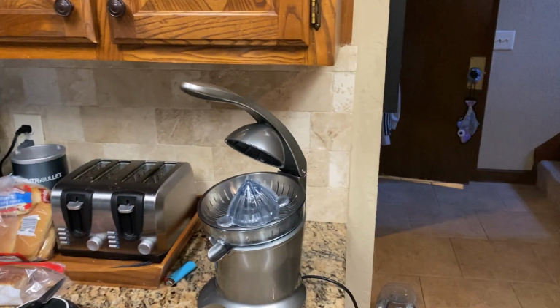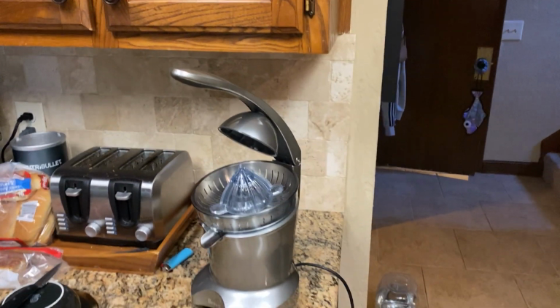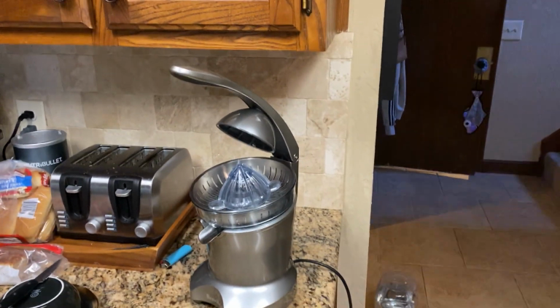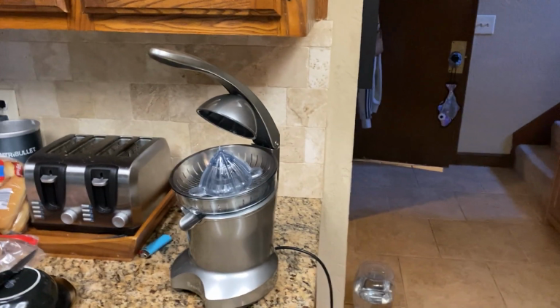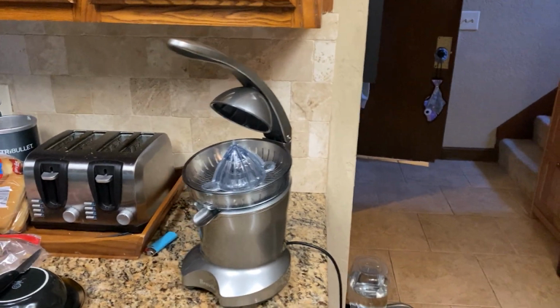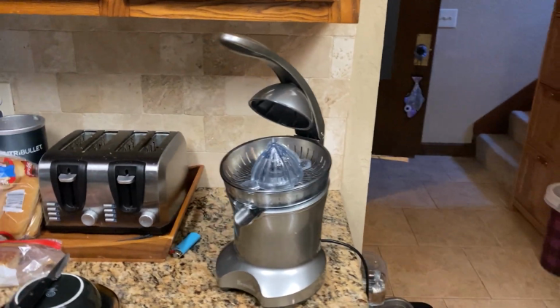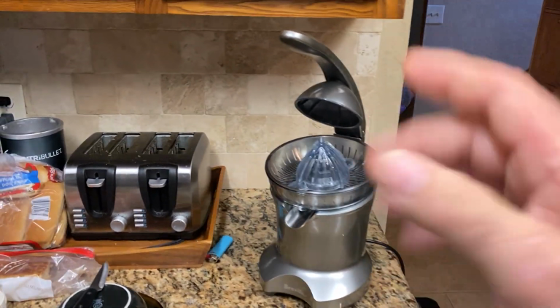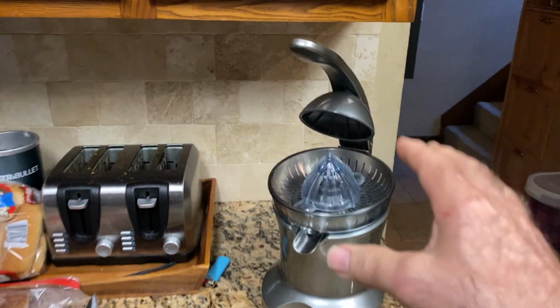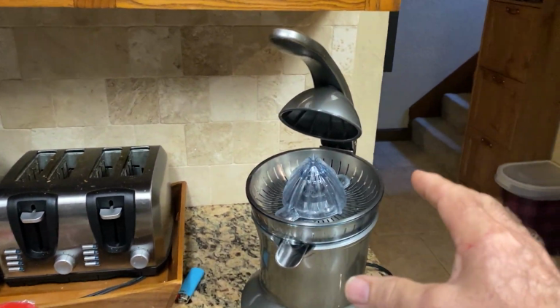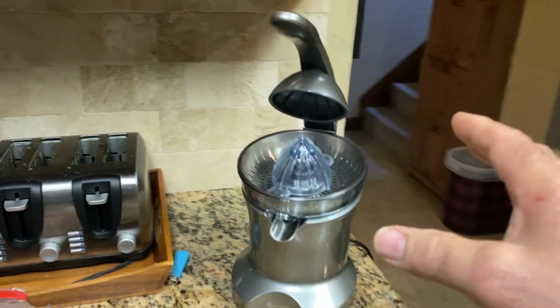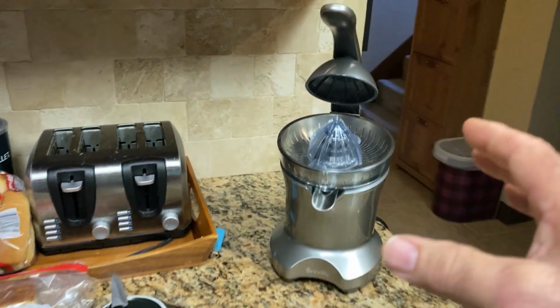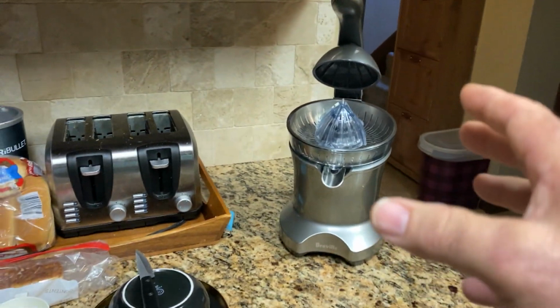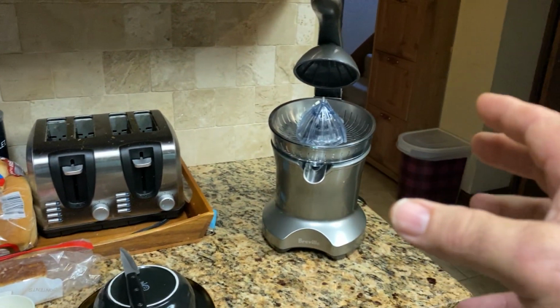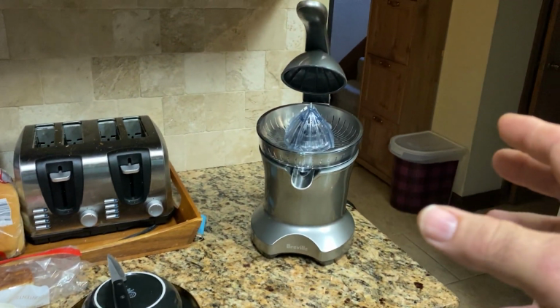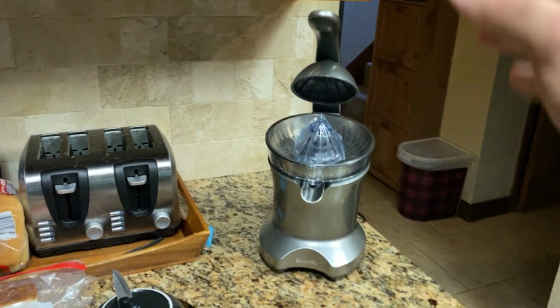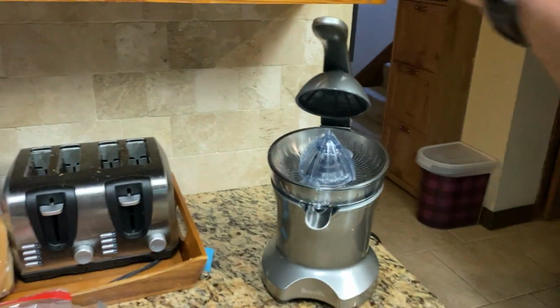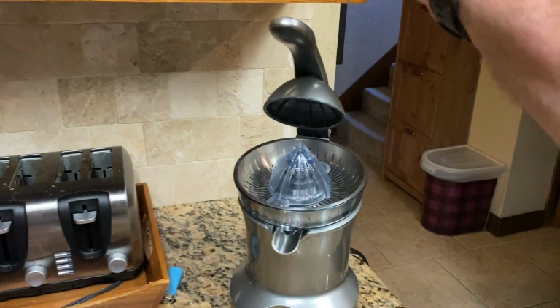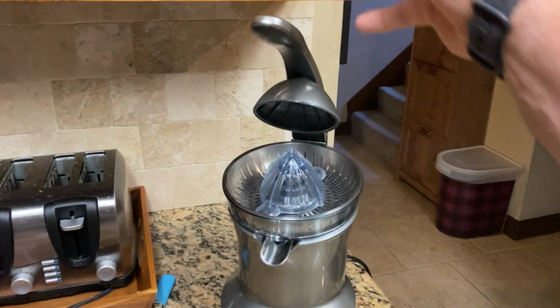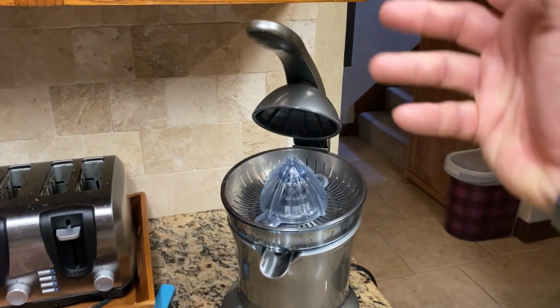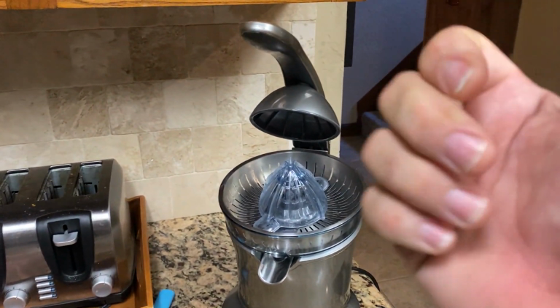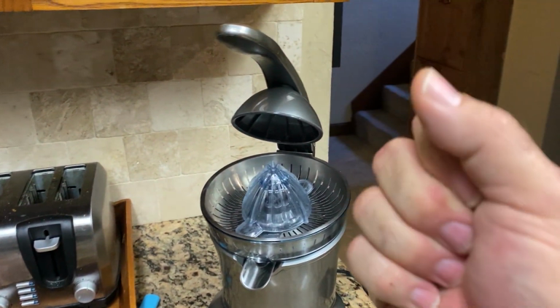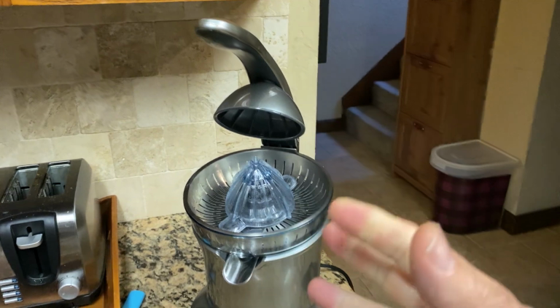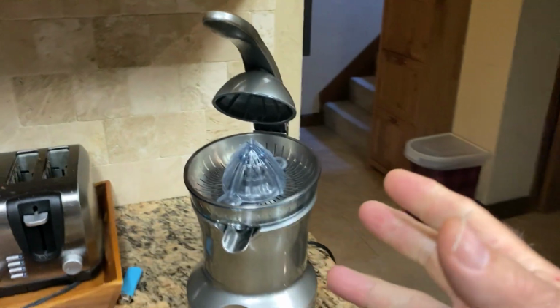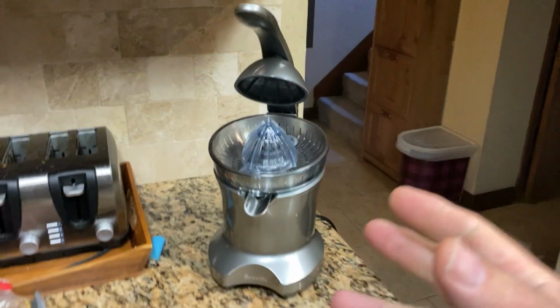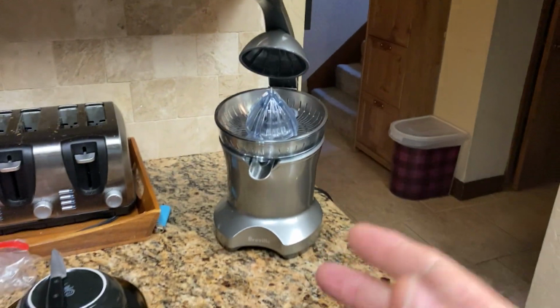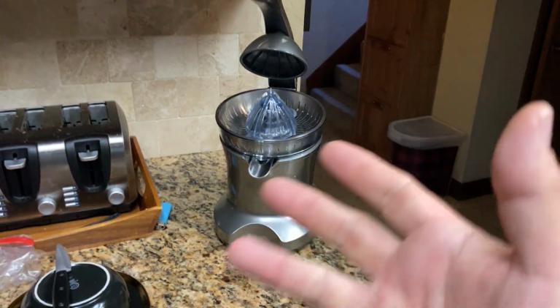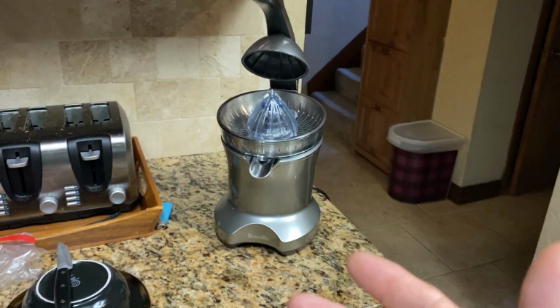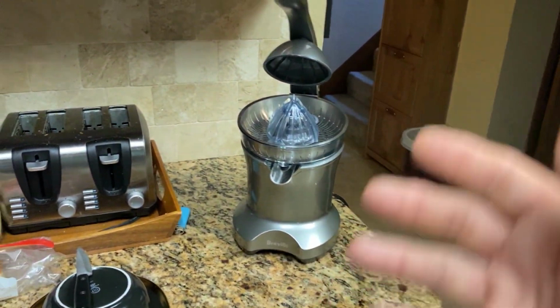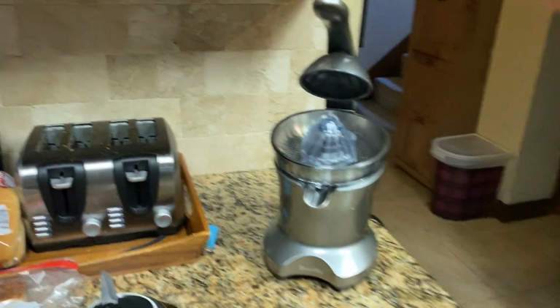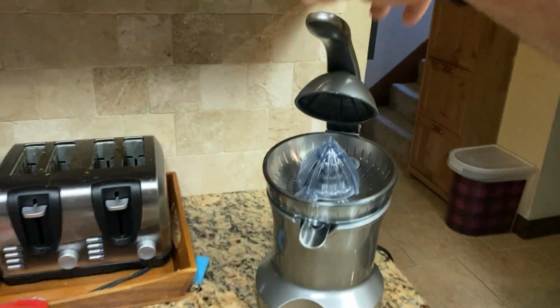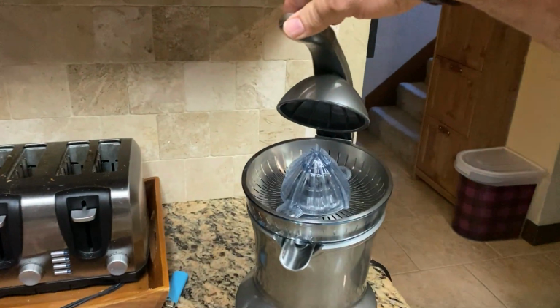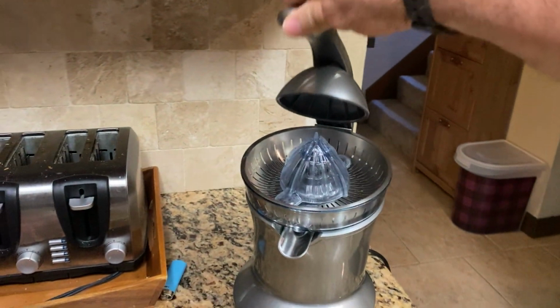This thing is phenomenal. Works great for any type of fruit — oranges, limes, lemons, anything. Grapefruits. It works great.